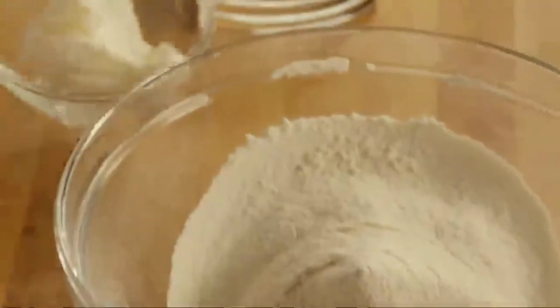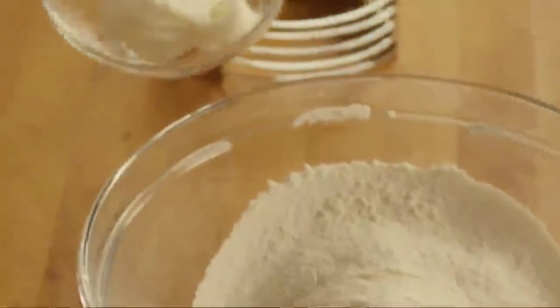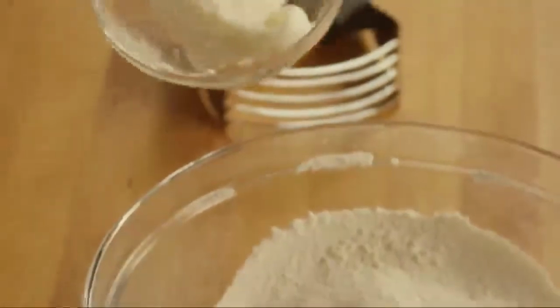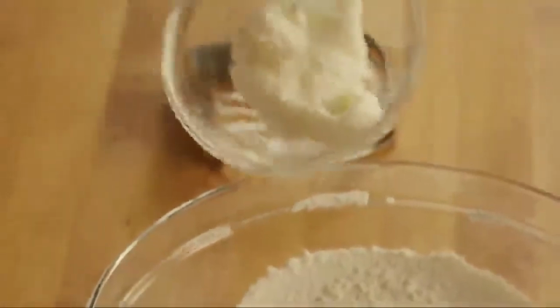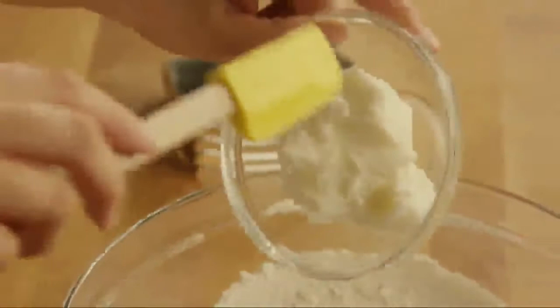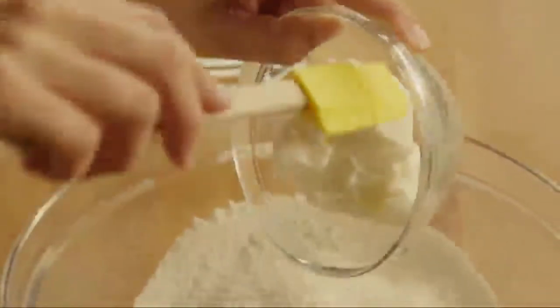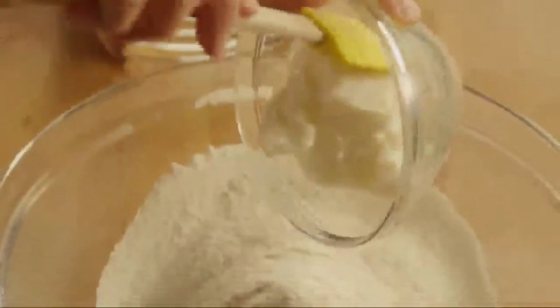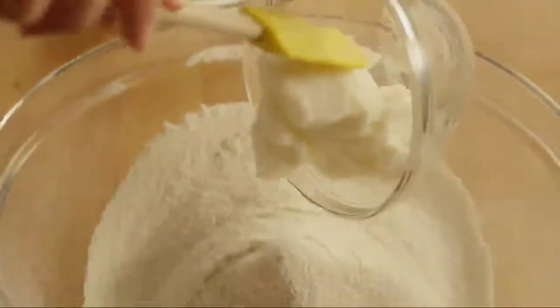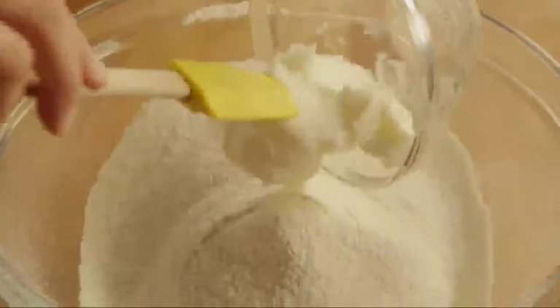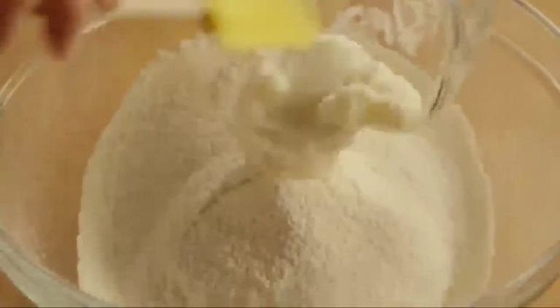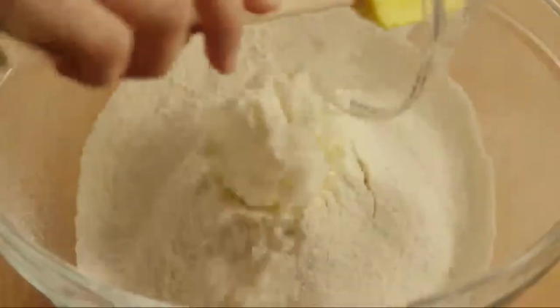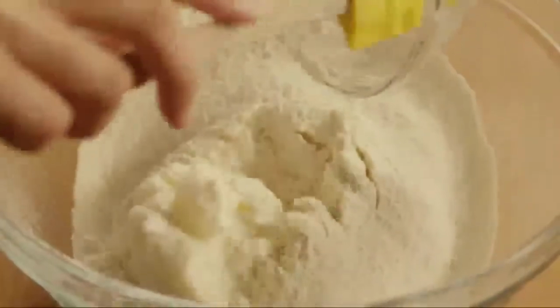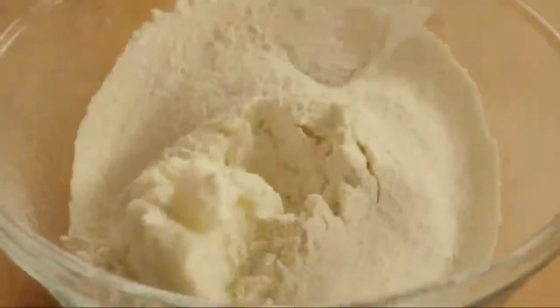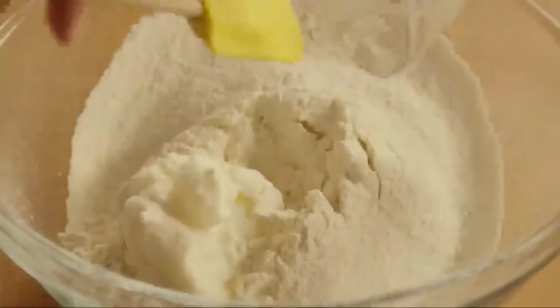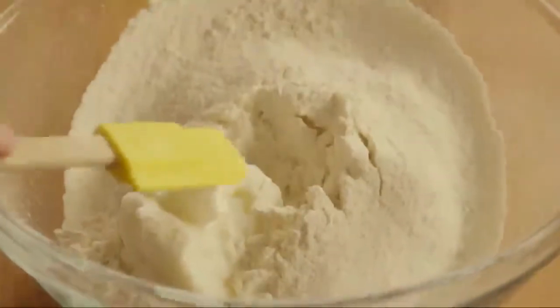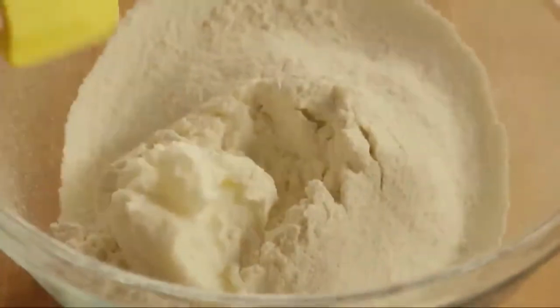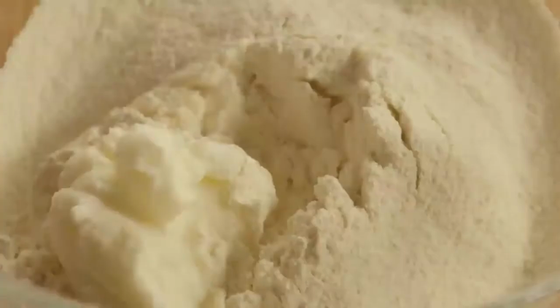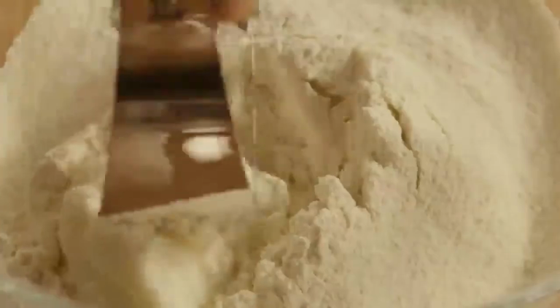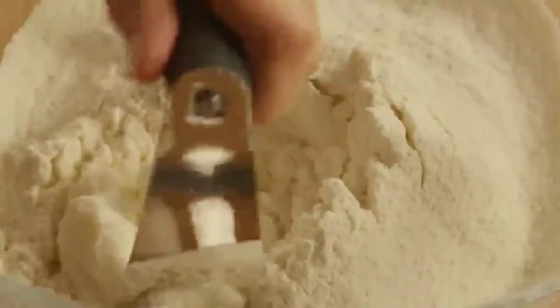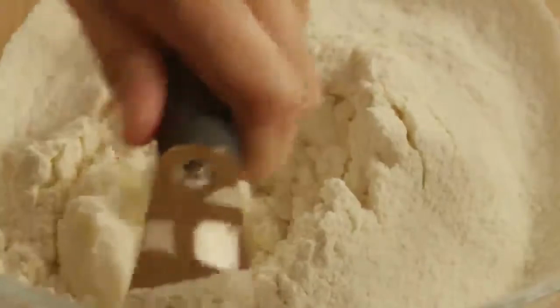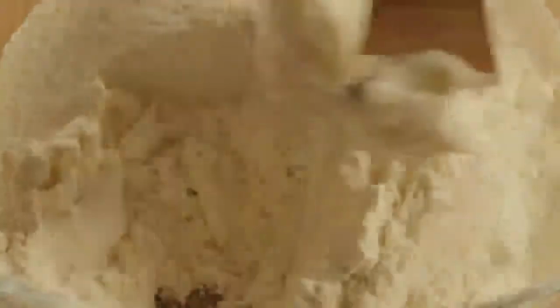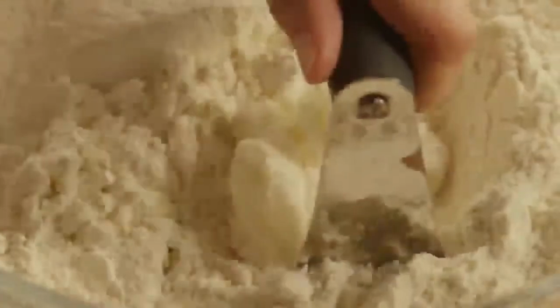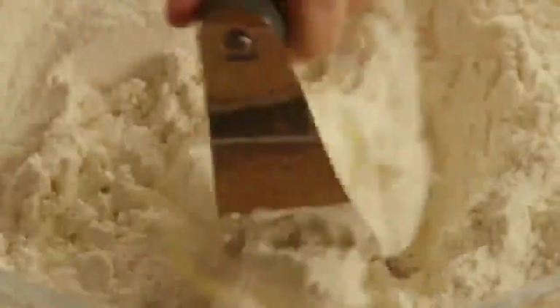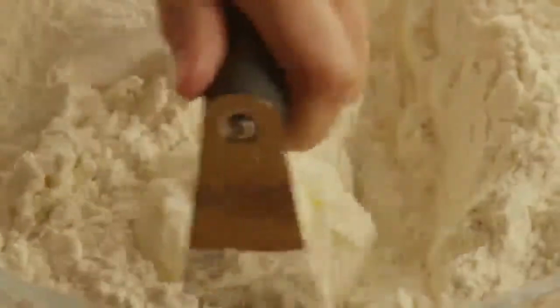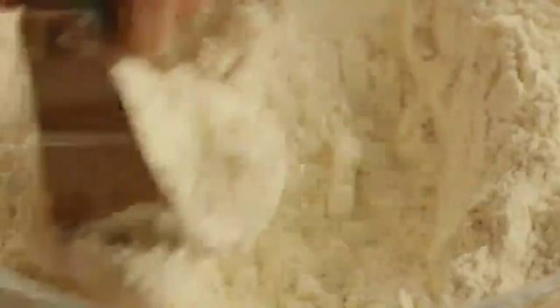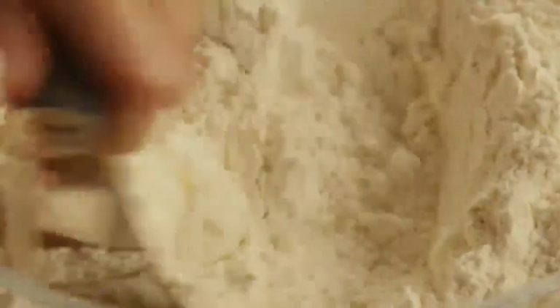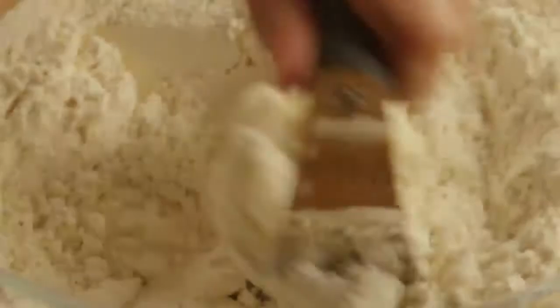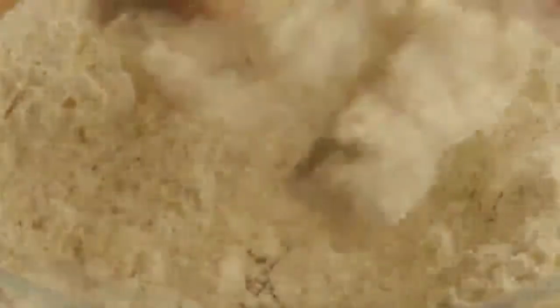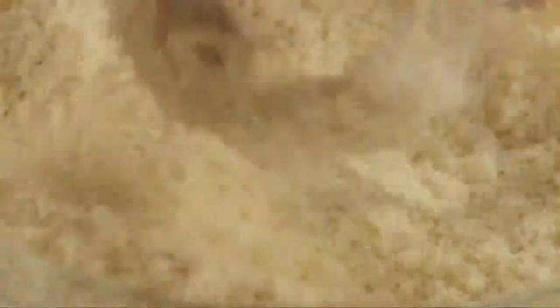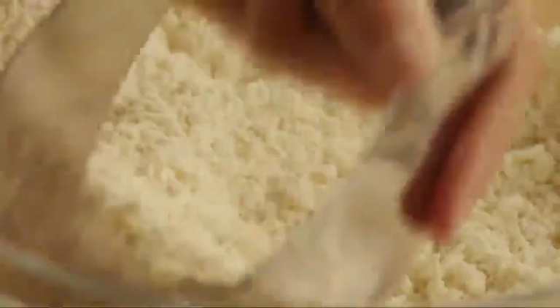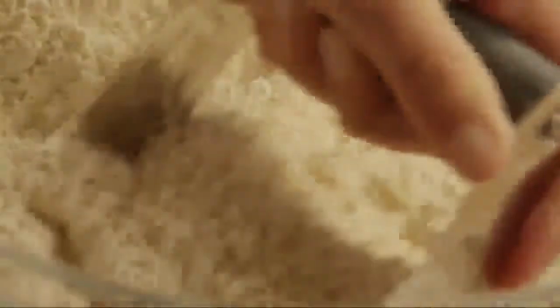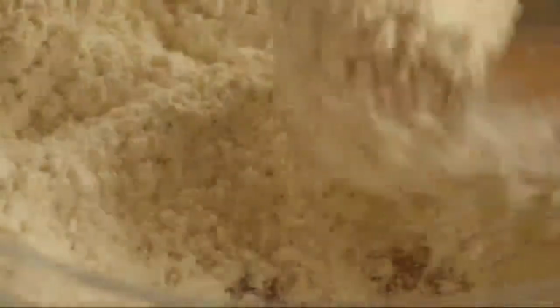Next, add half a cup of shortening. Using a pastry blender or fork, cut the shortening in until the mixture resembles coarse crumbs.